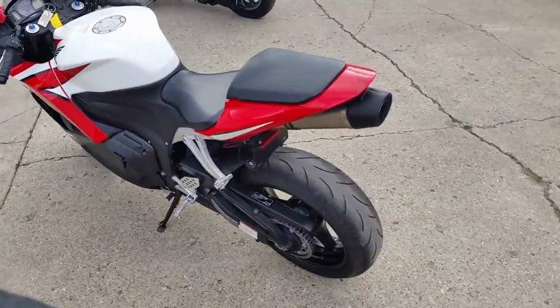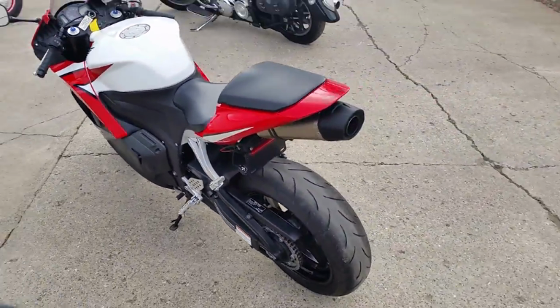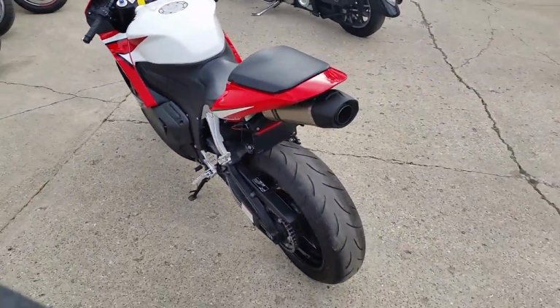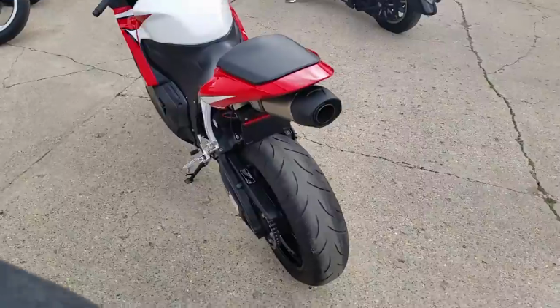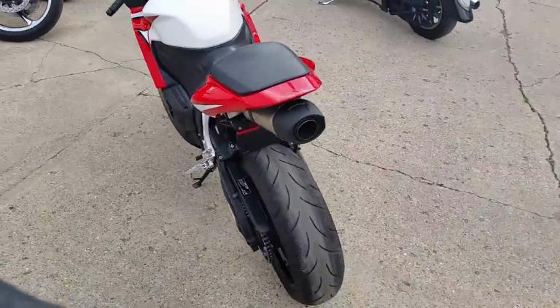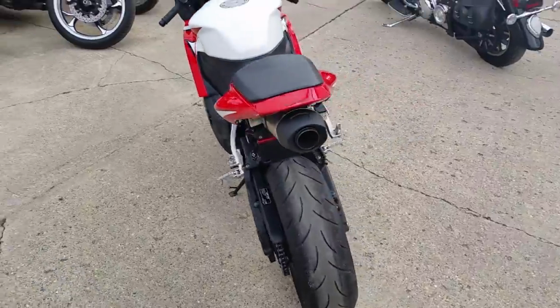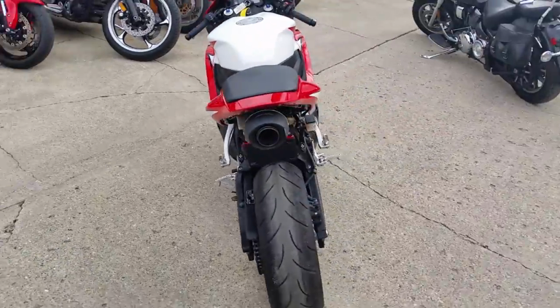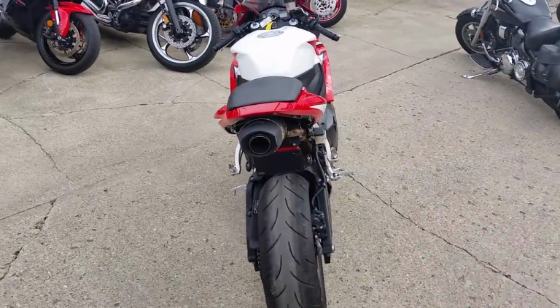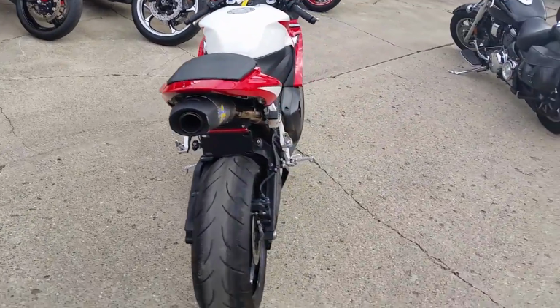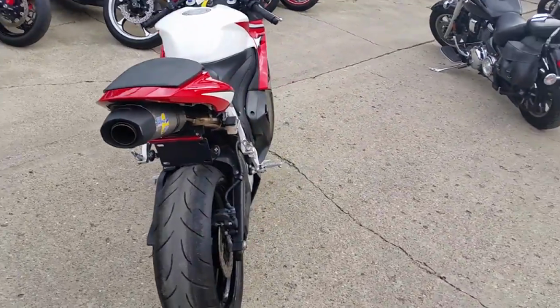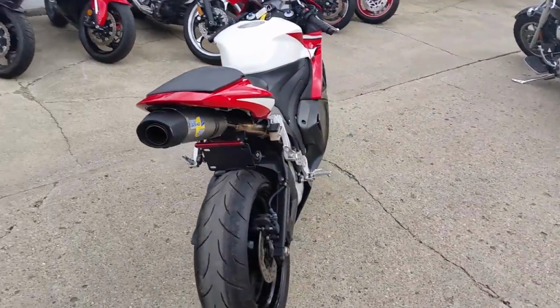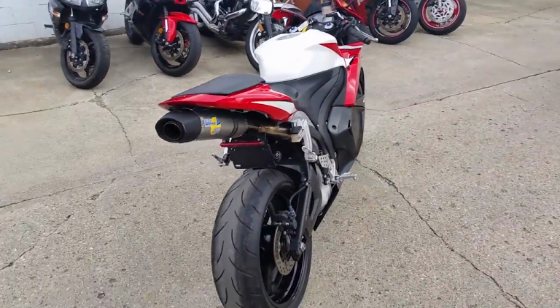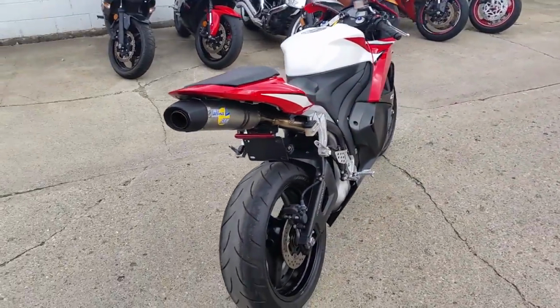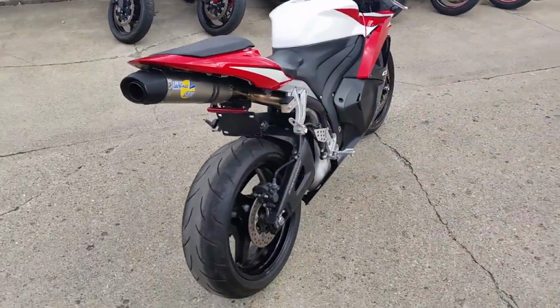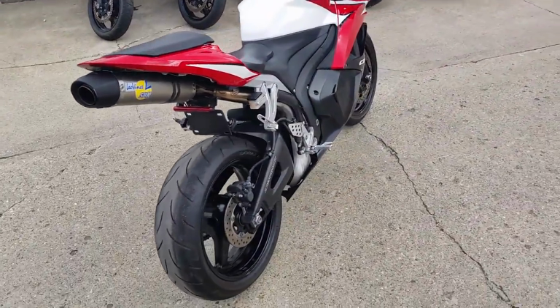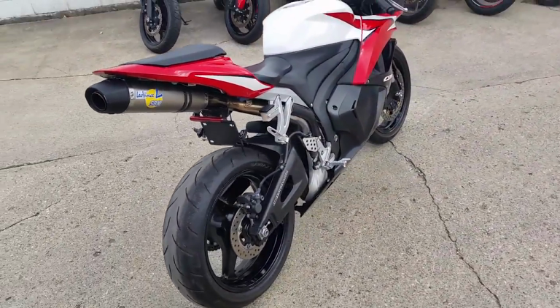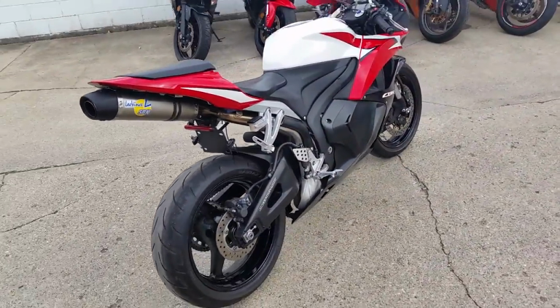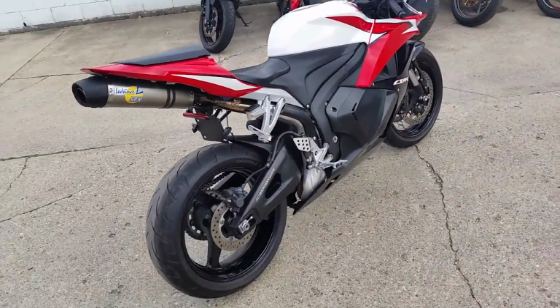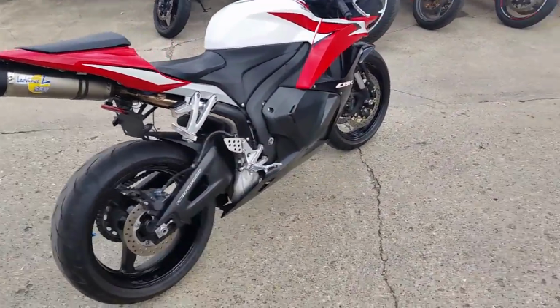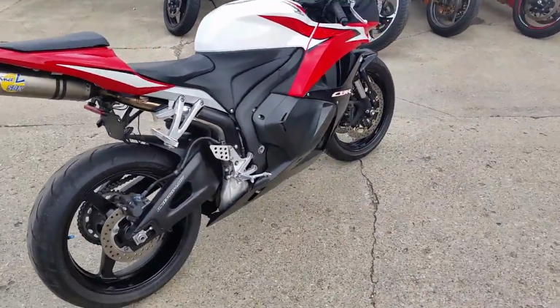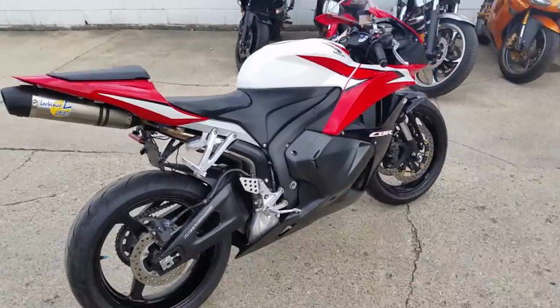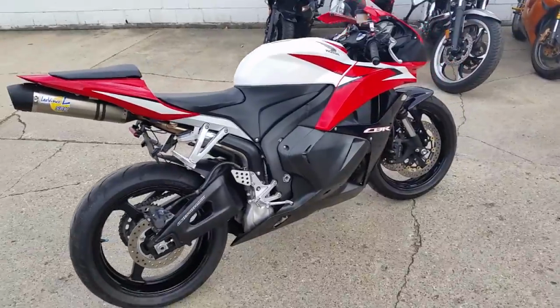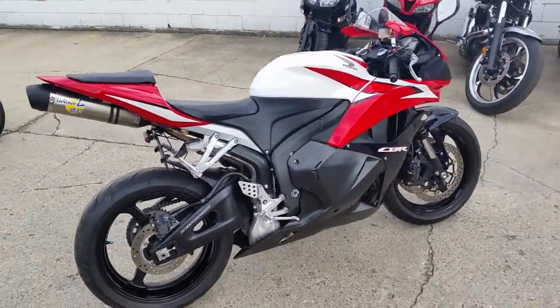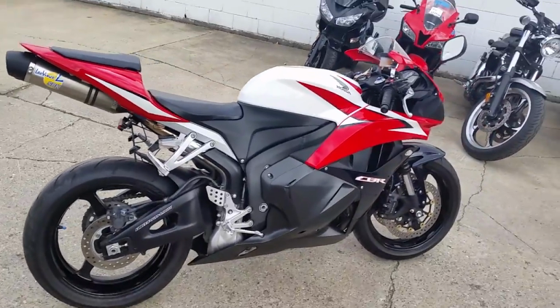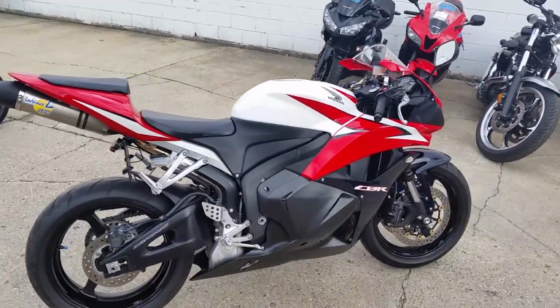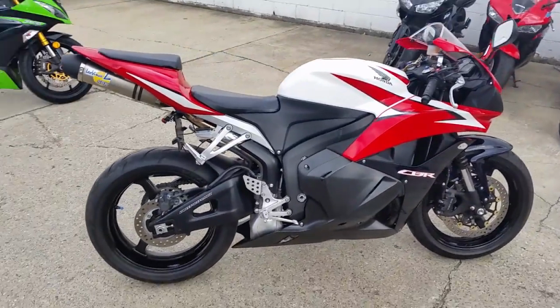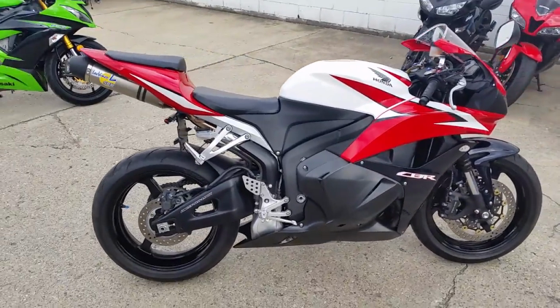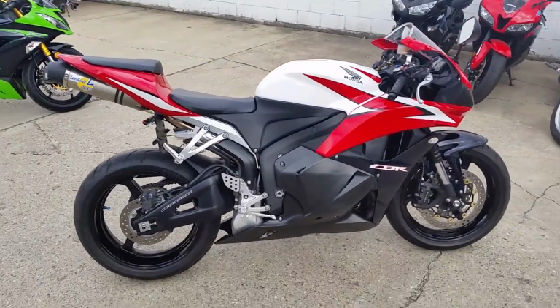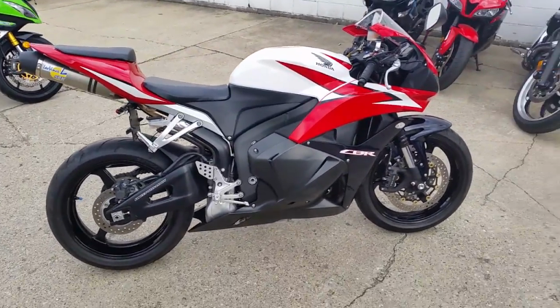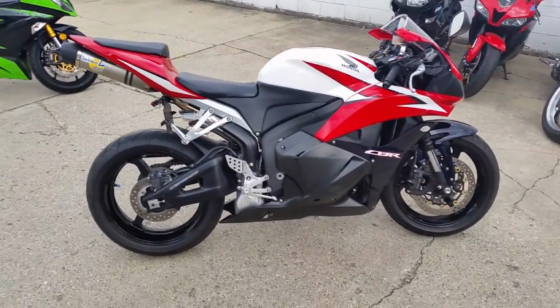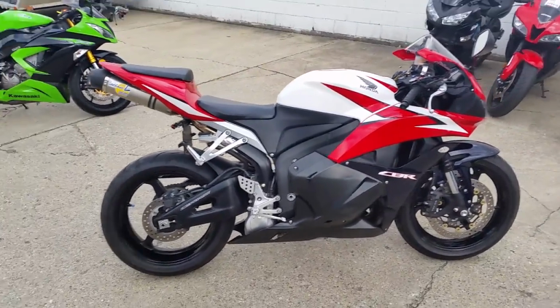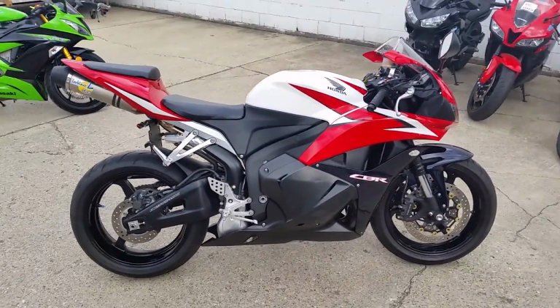It's got a fender eliminator kit, flush mount turn signals, and a Leo Vance exhaust. This 600's in great shape. It's just been serviced at an authorized Honda dealership.